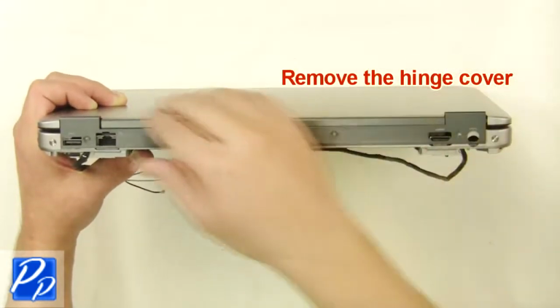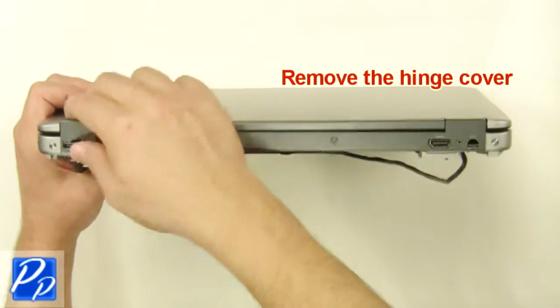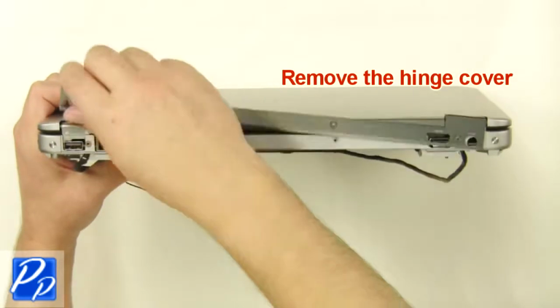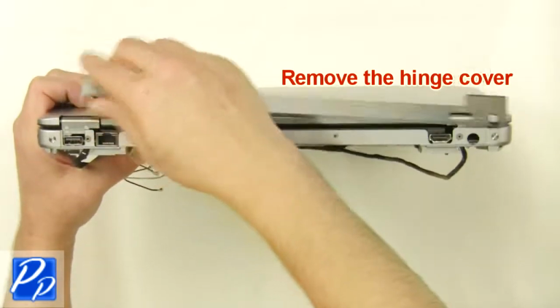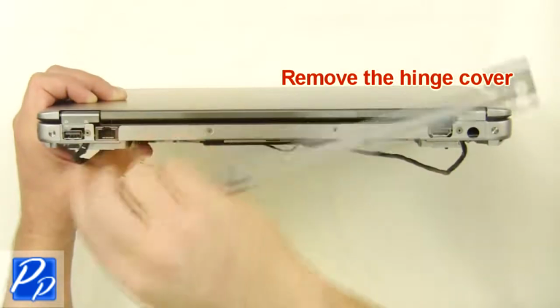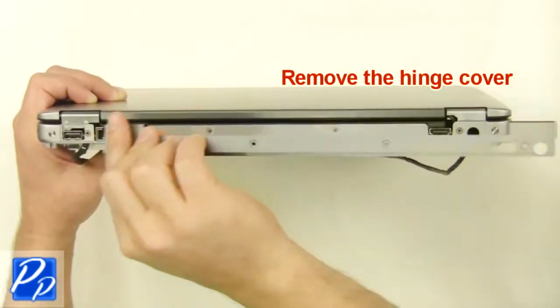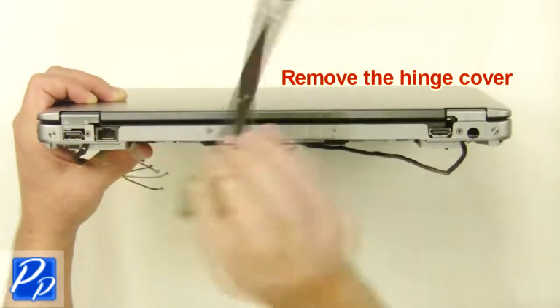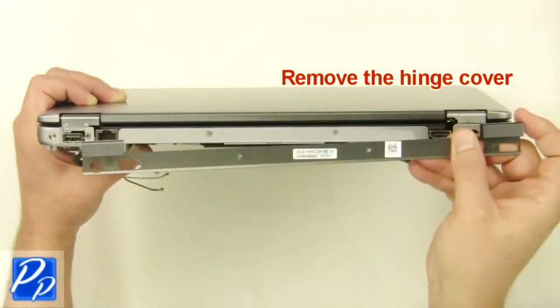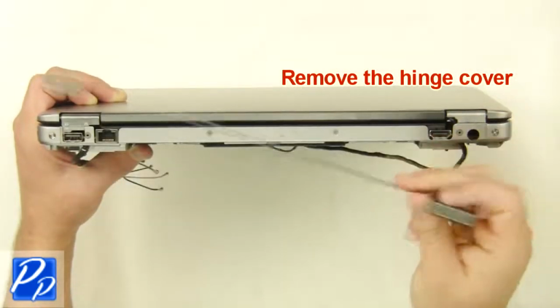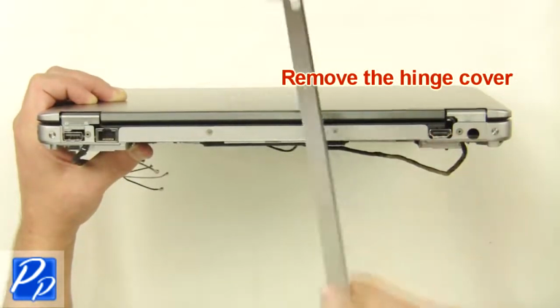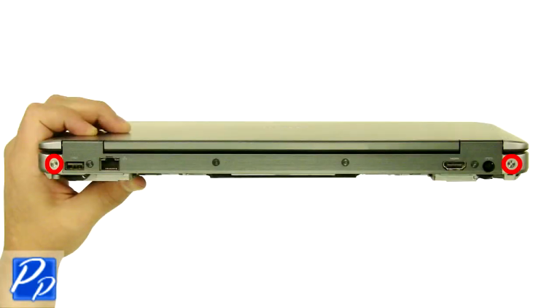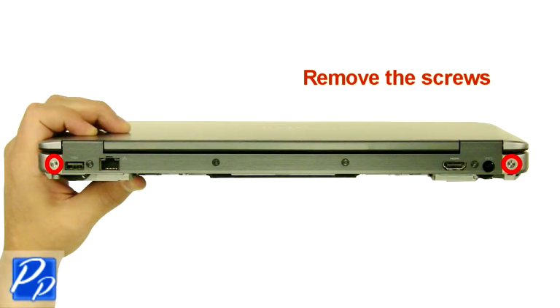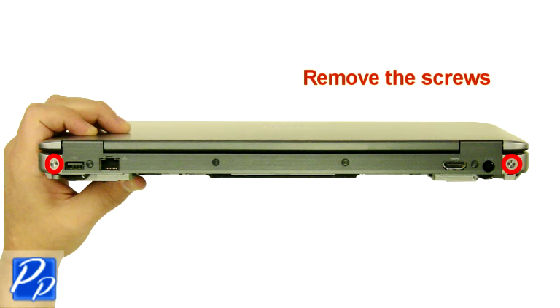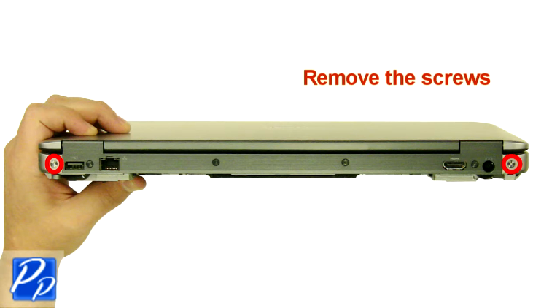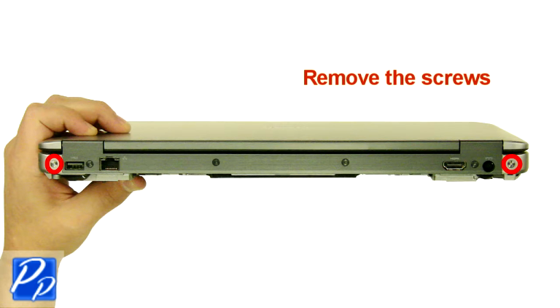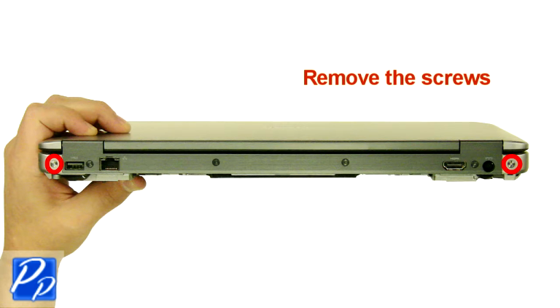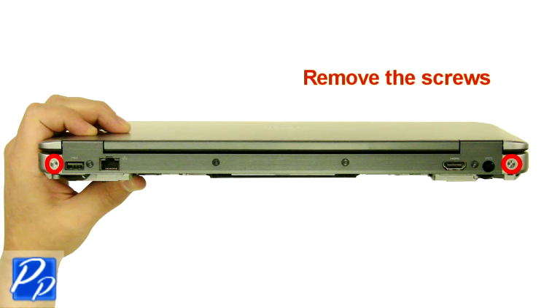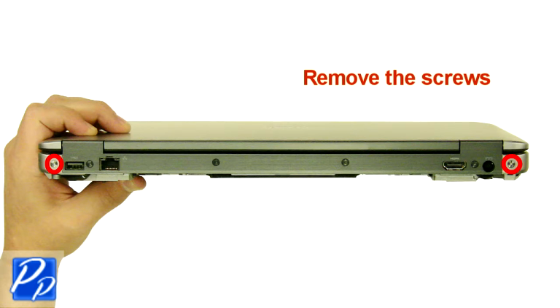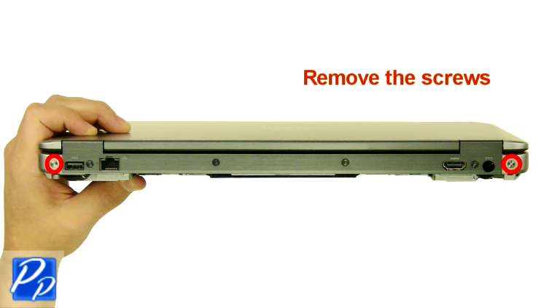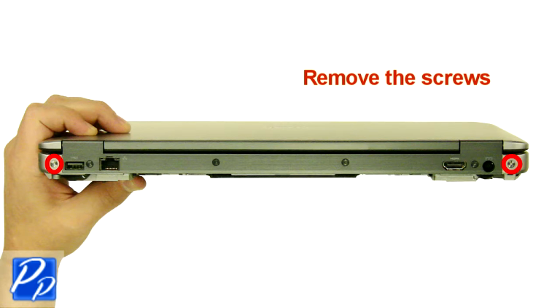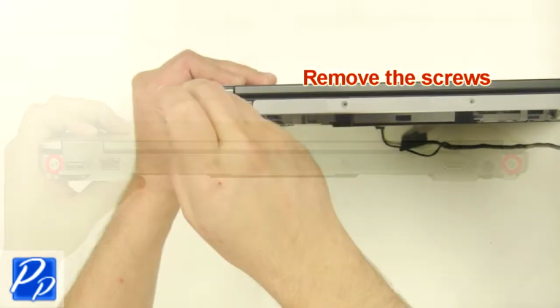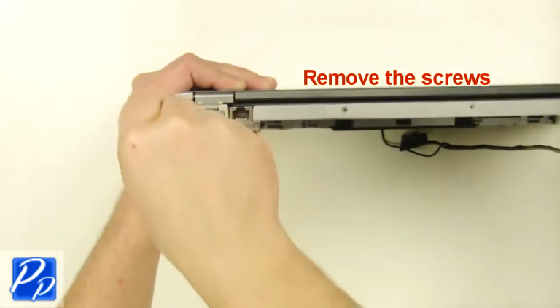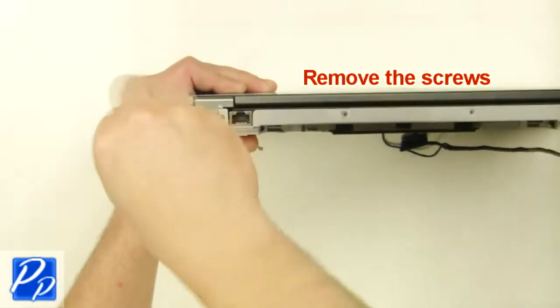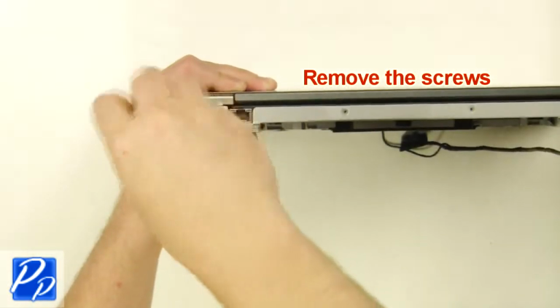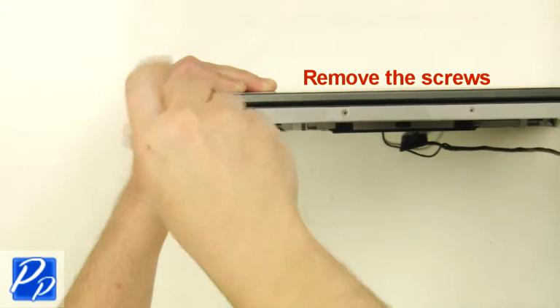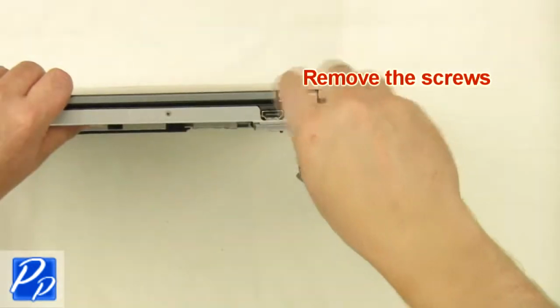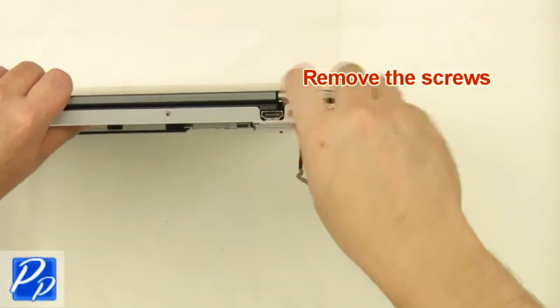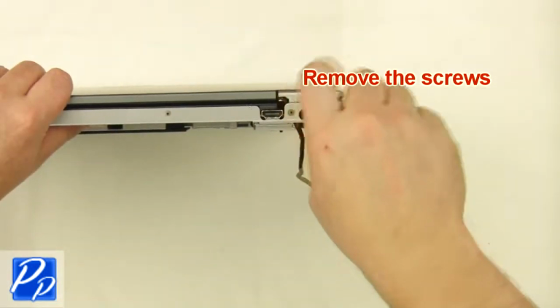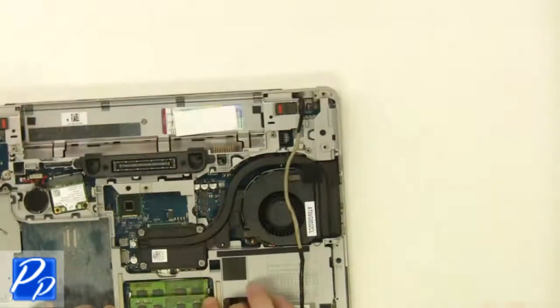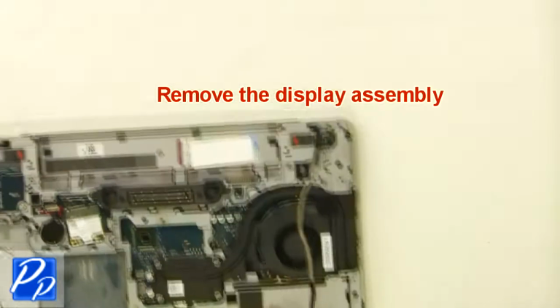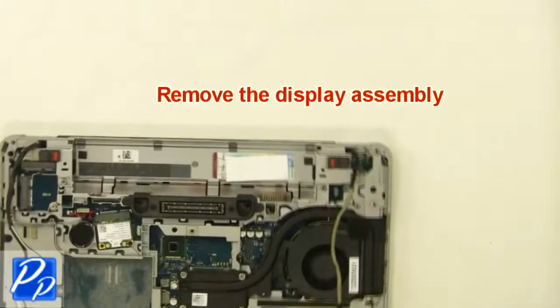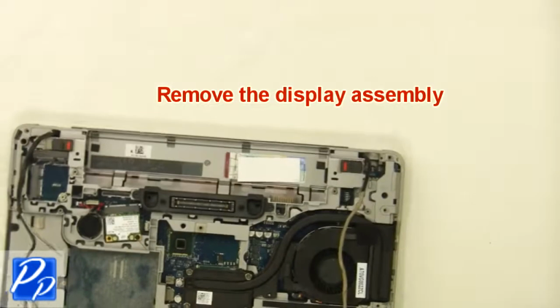Remove the hinge cover. Remove the screws. Remove the display assembly.